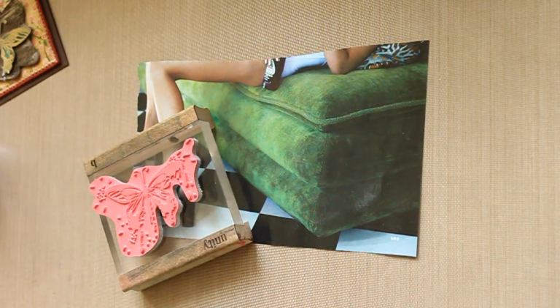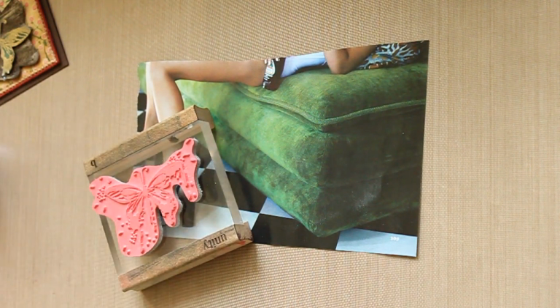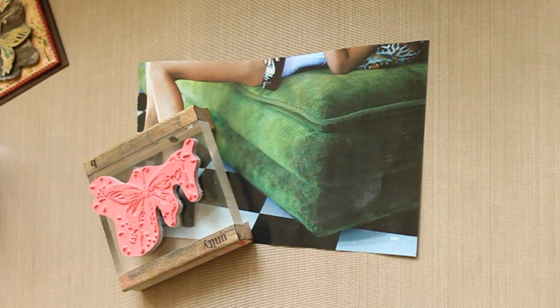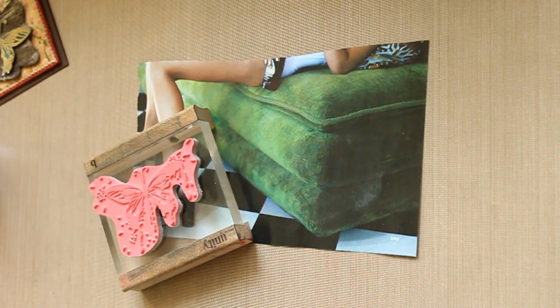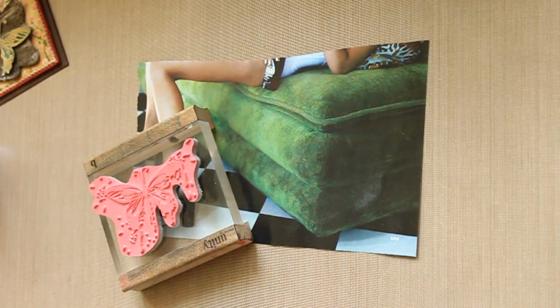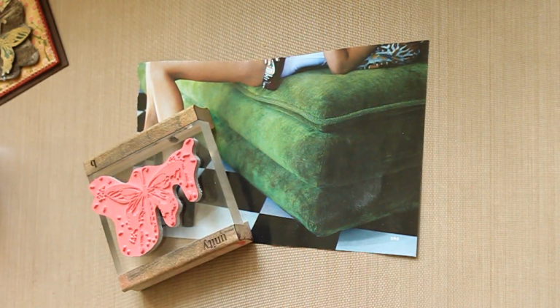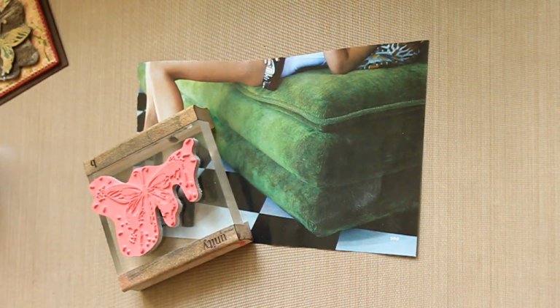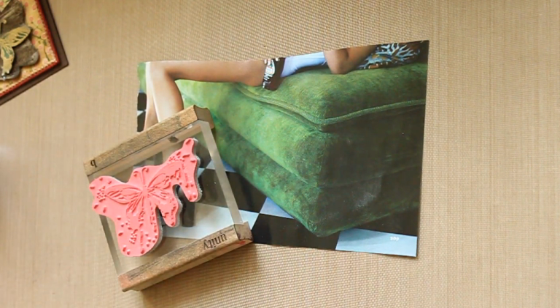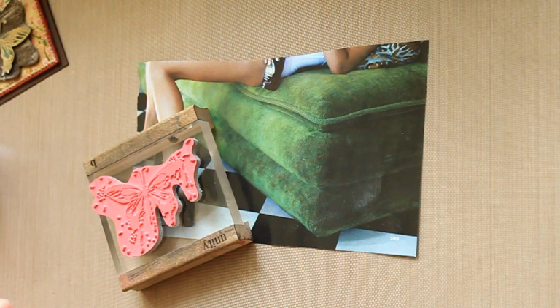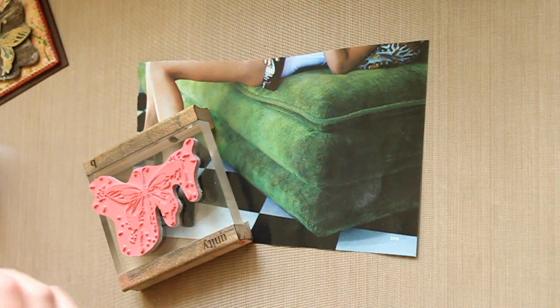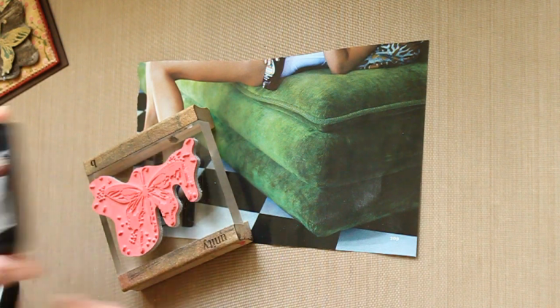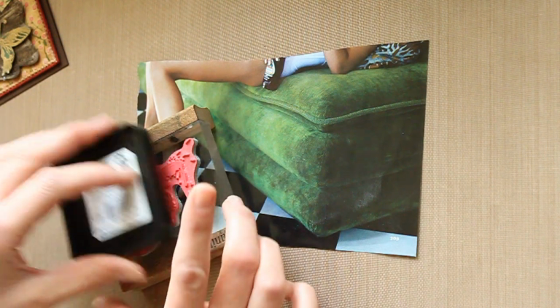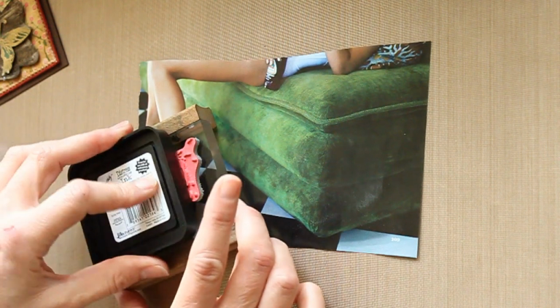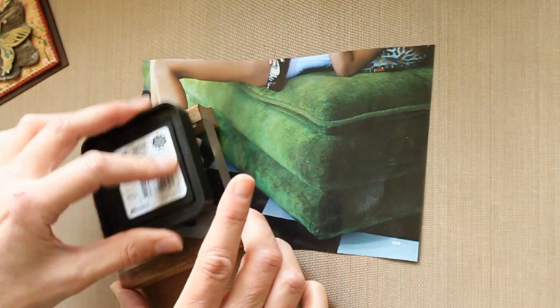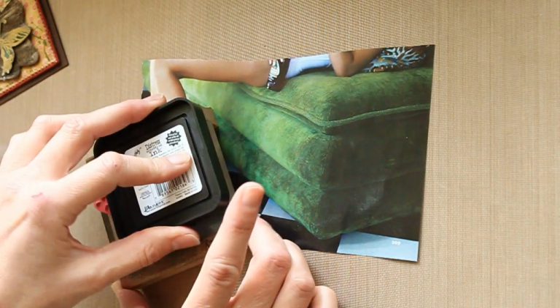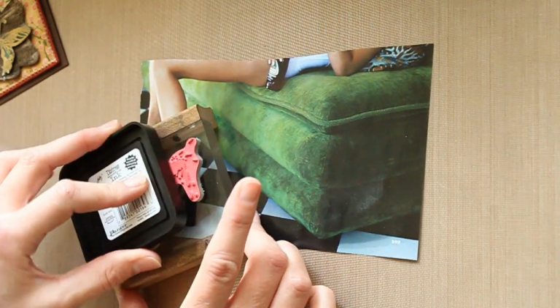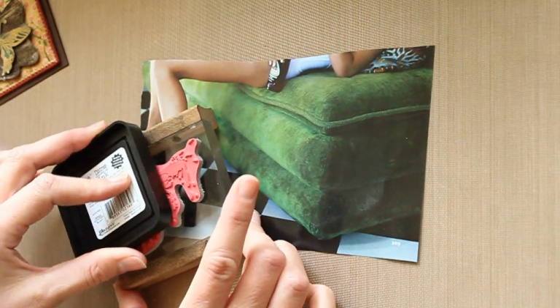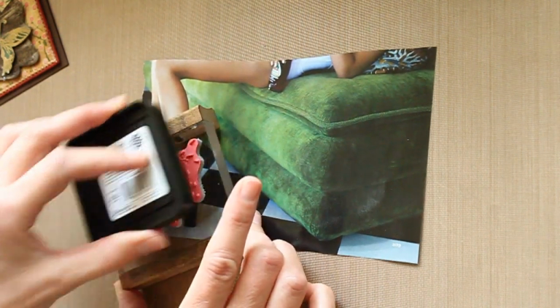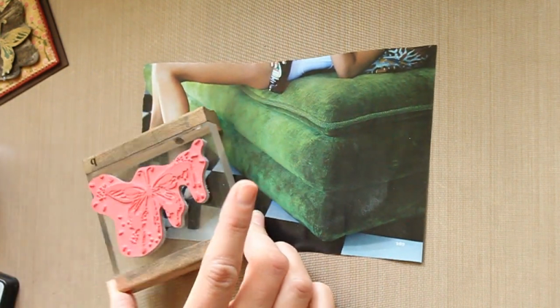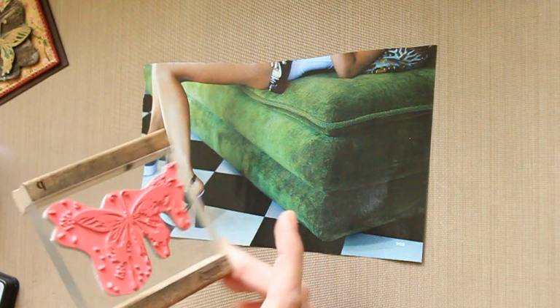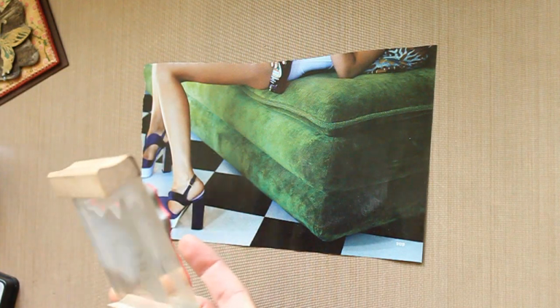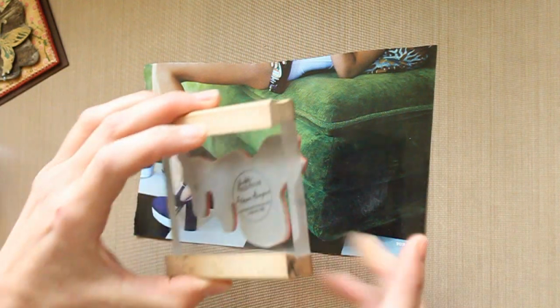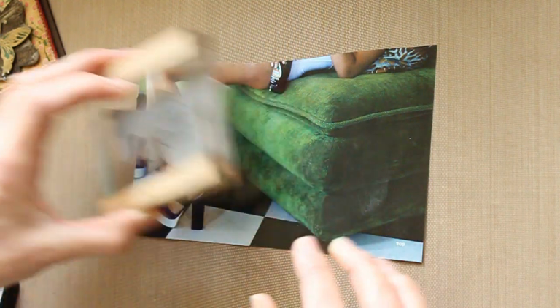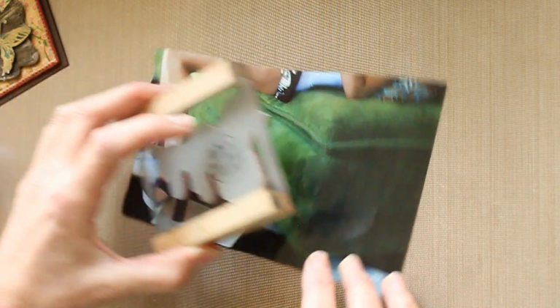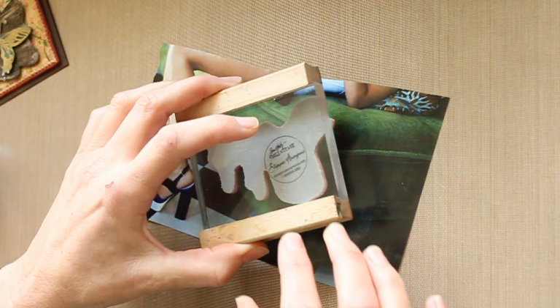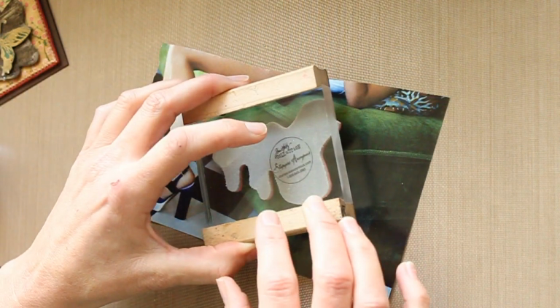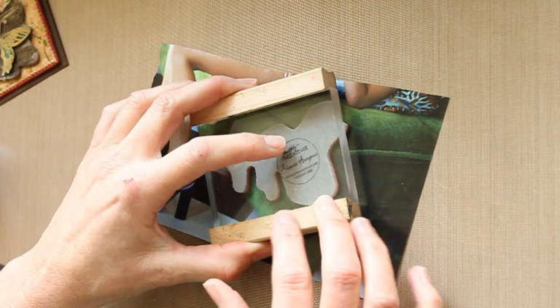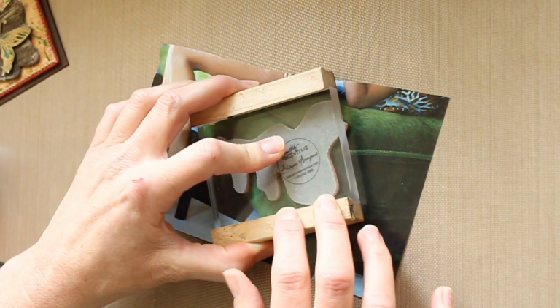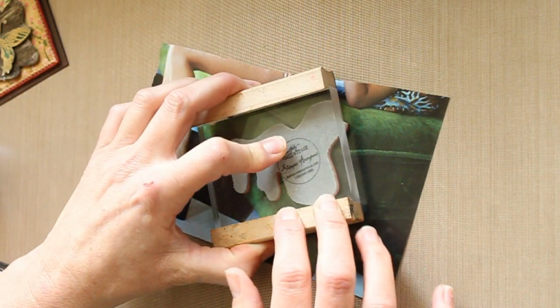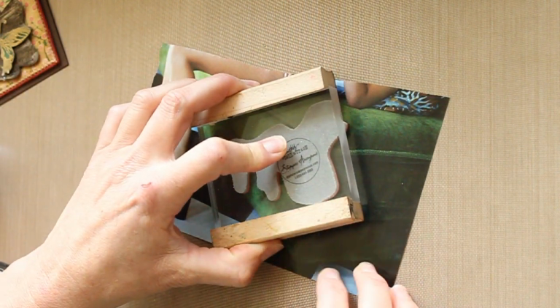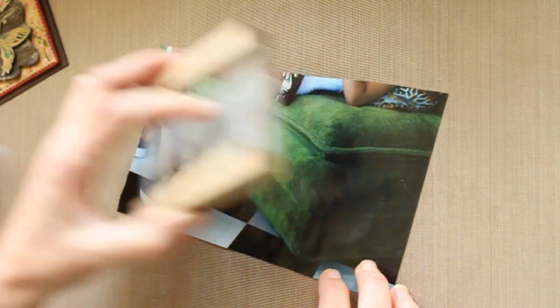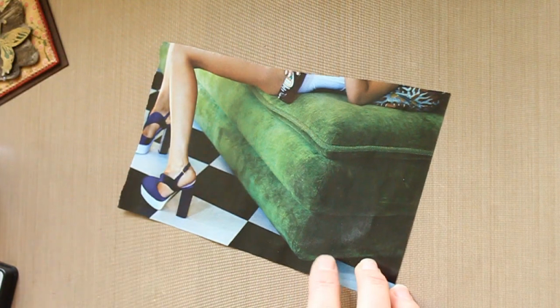Then, you have to emboss your image. I'm using an image from Stampers Anonymous from the Tim Holtz Collection. Just stamp it on your magazine page.